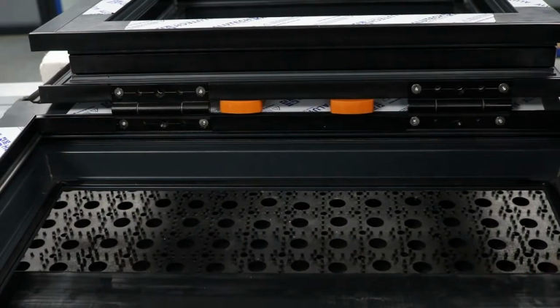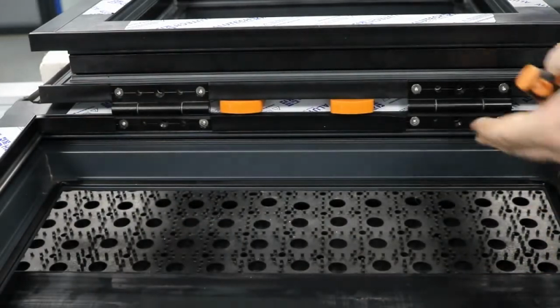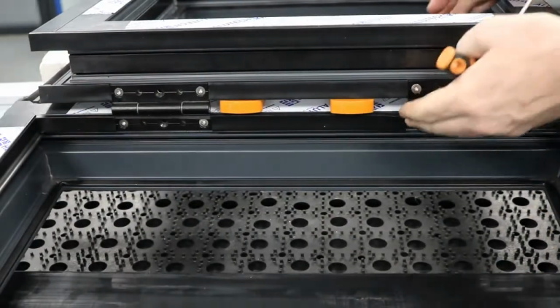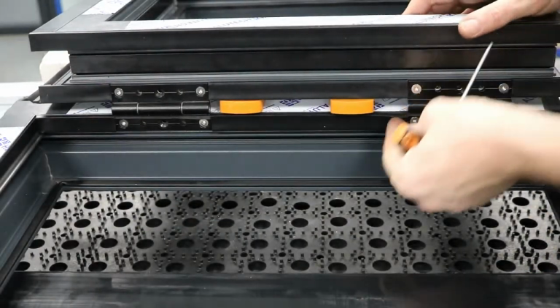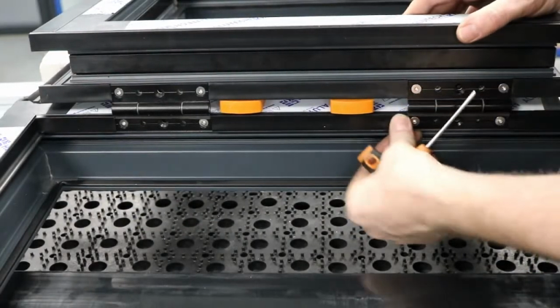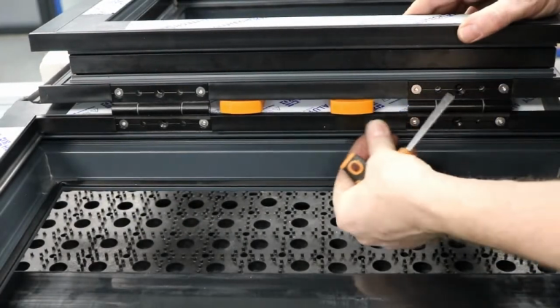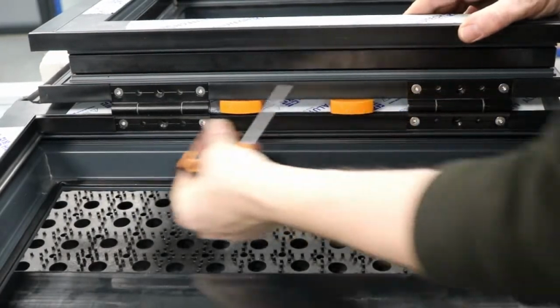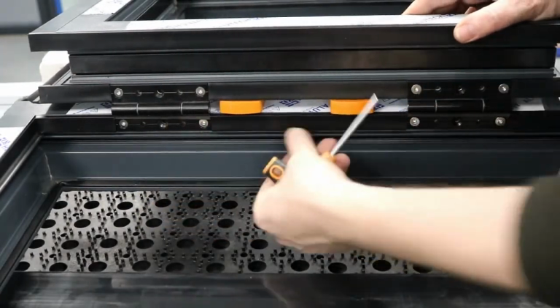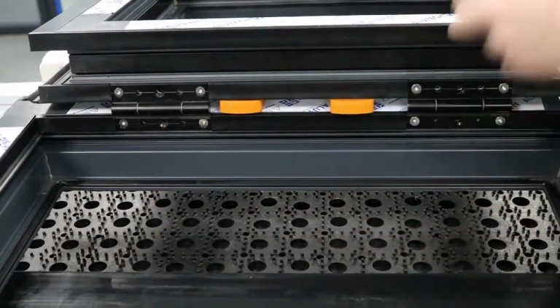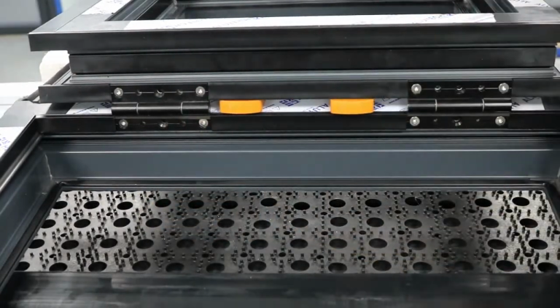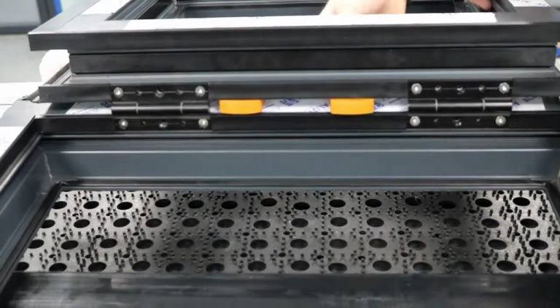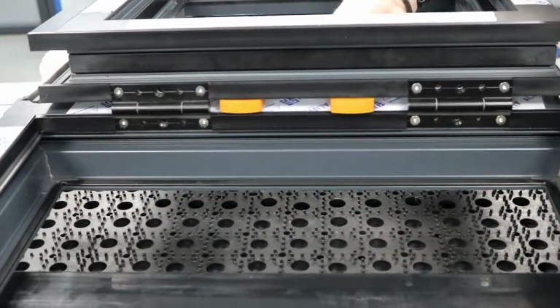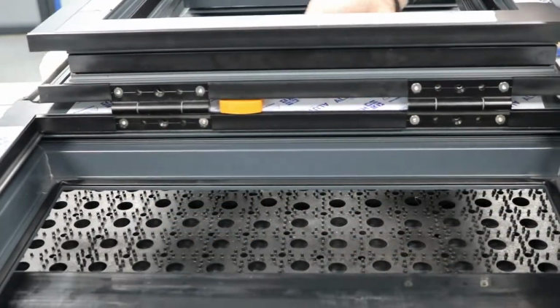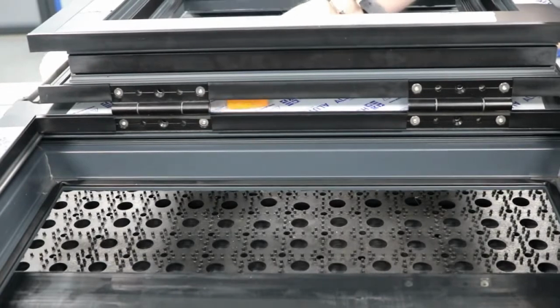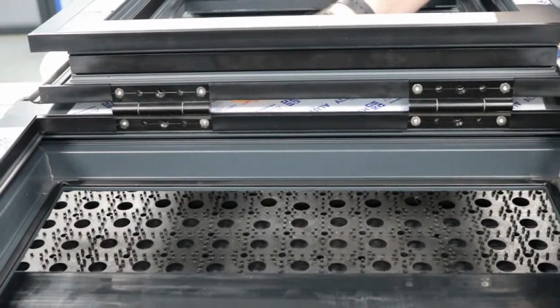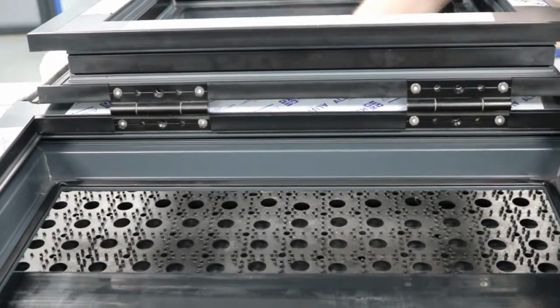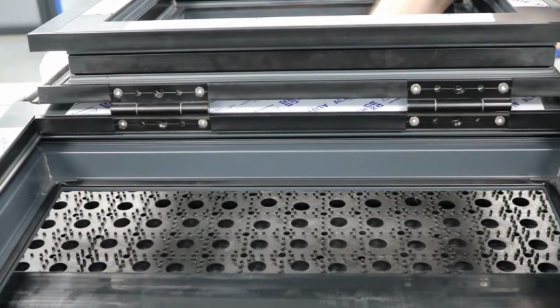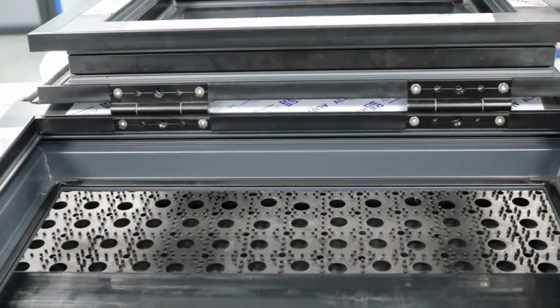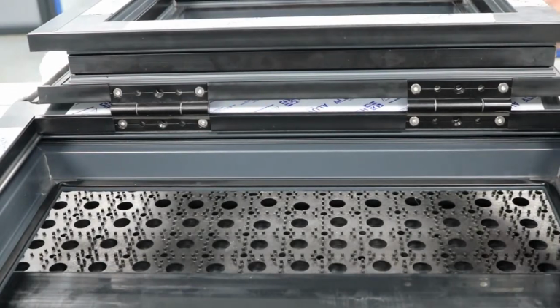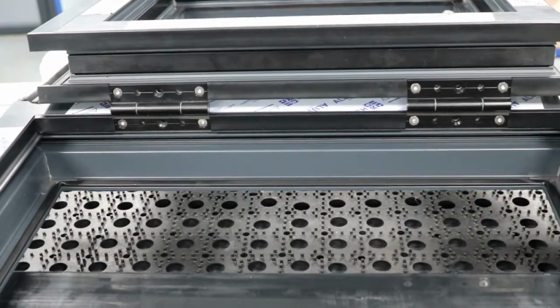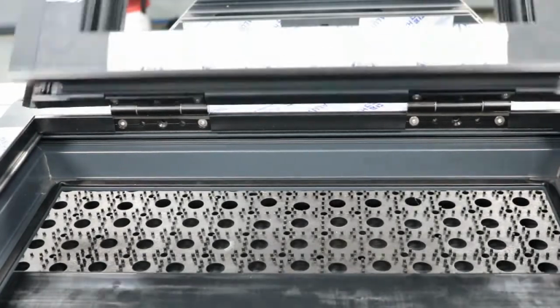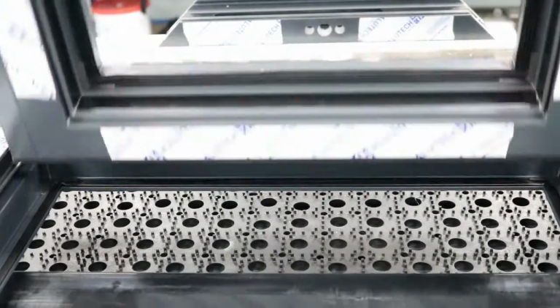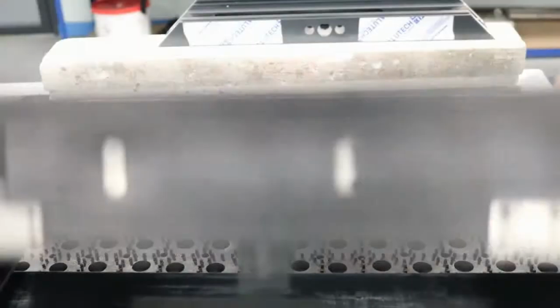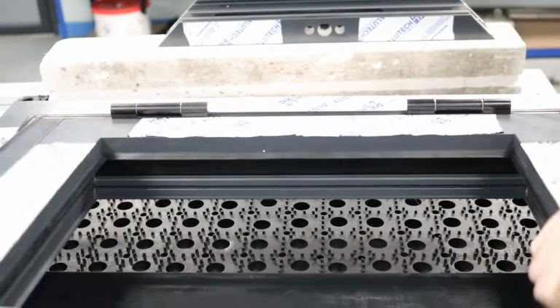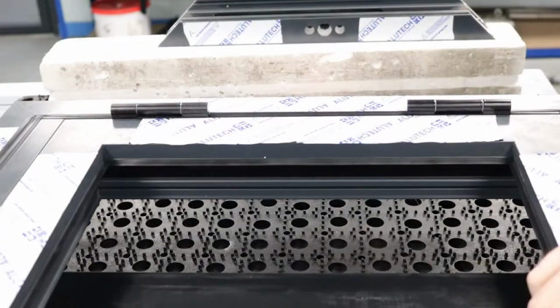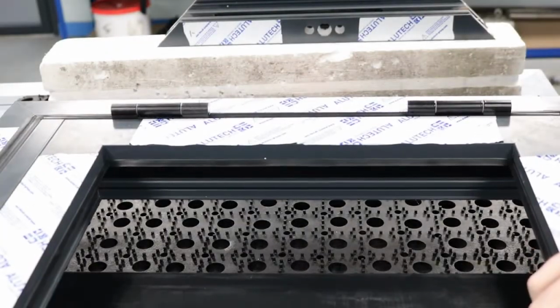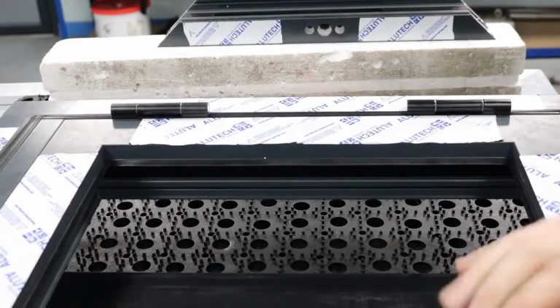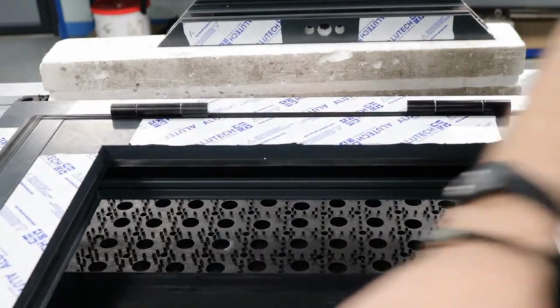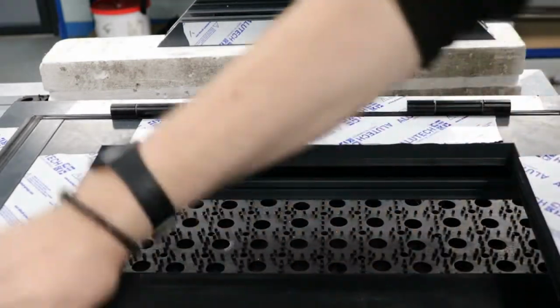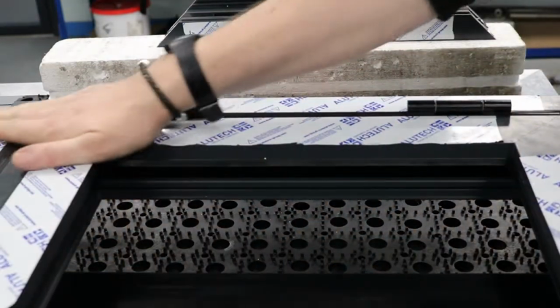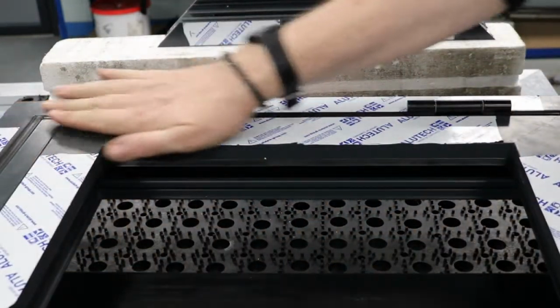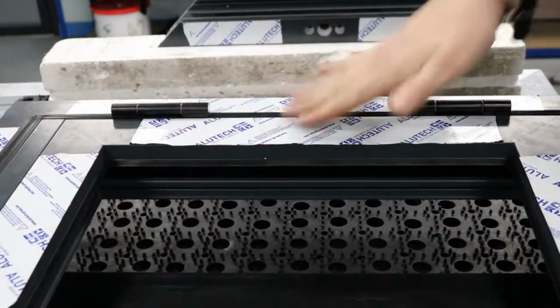Okay, so that's fastened onto the frame. Just make sure the rubber seals are back in there — and that's our first section in.